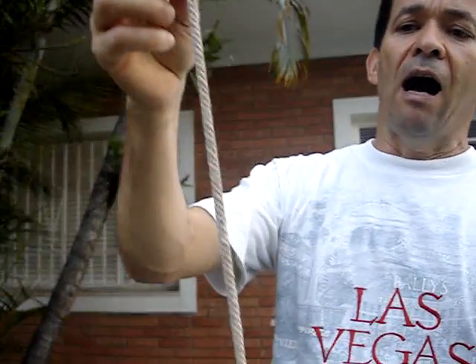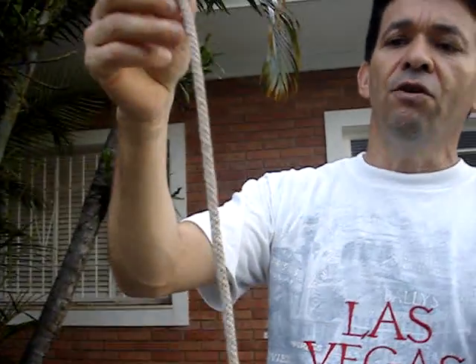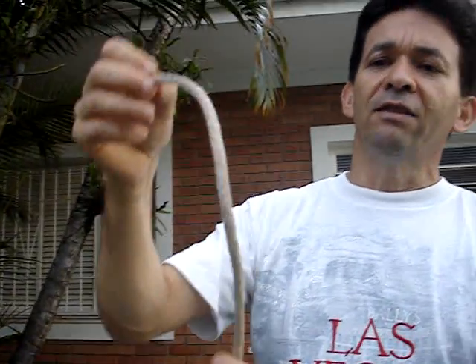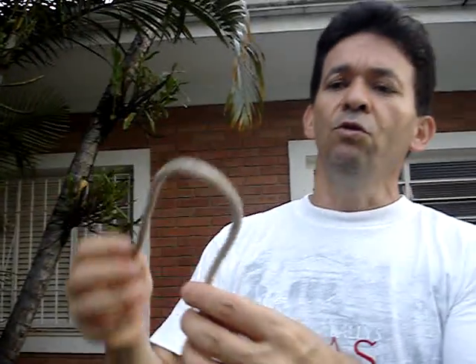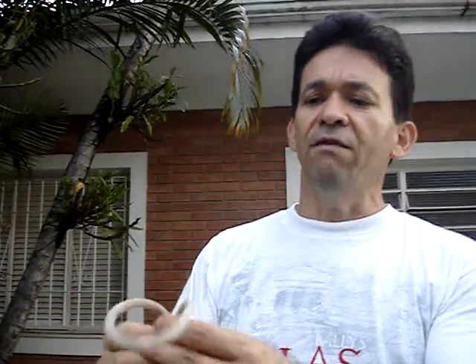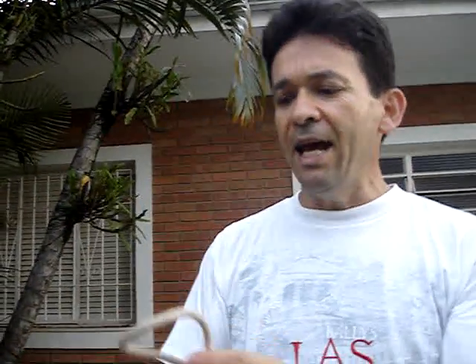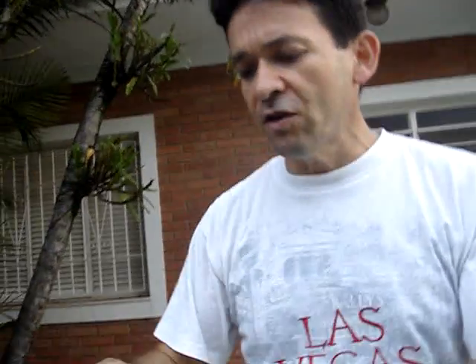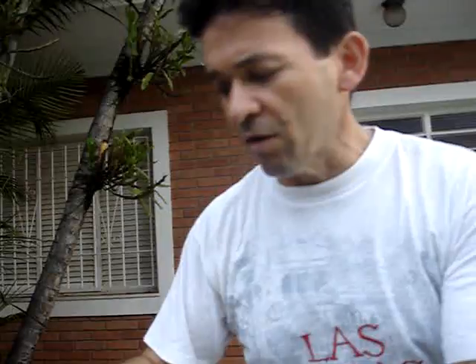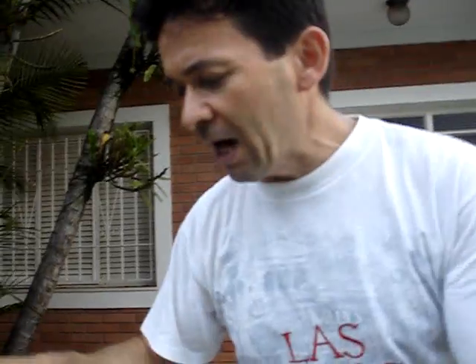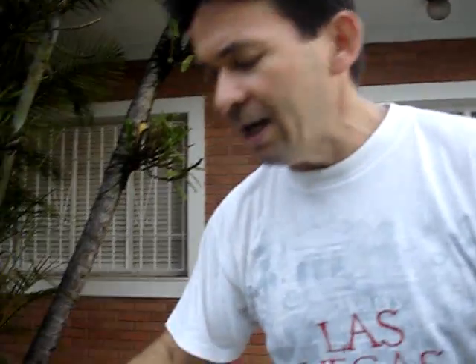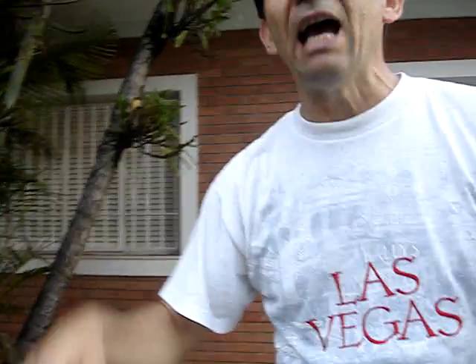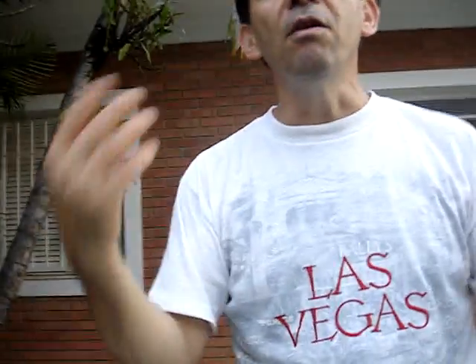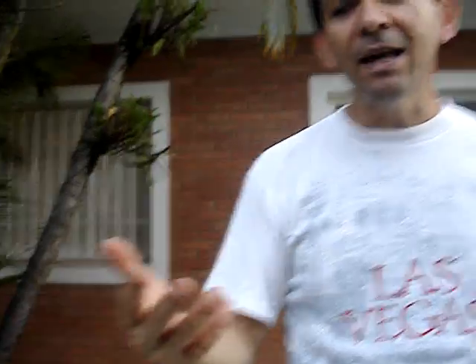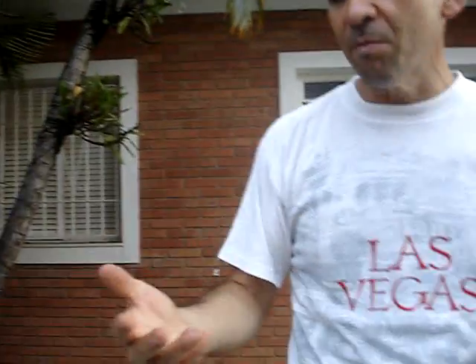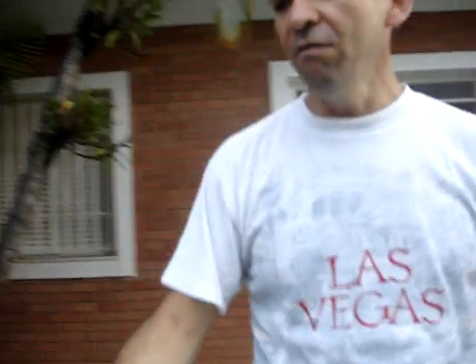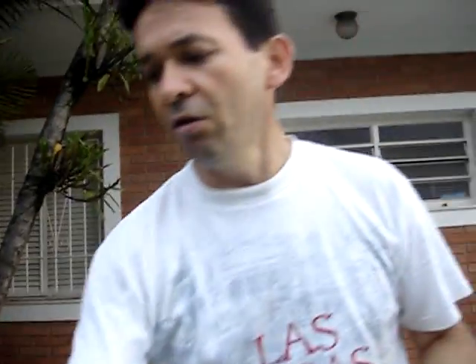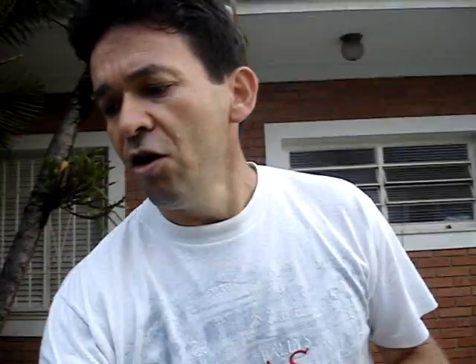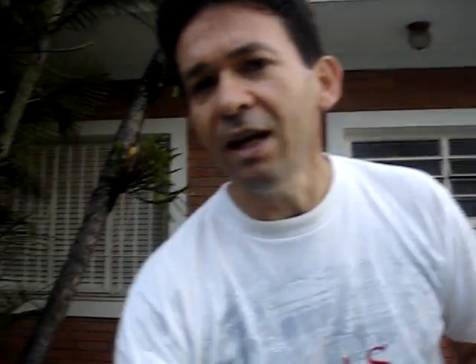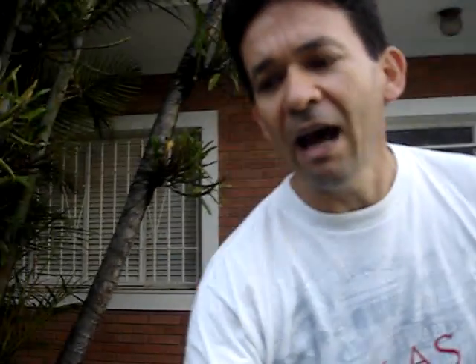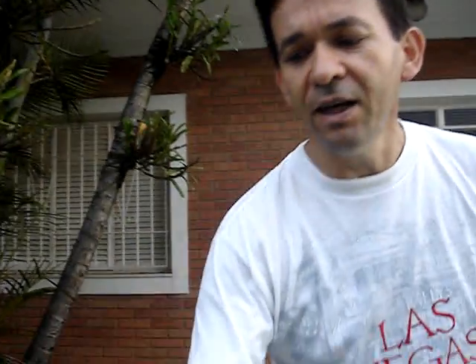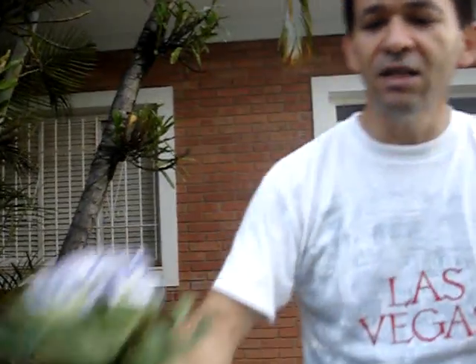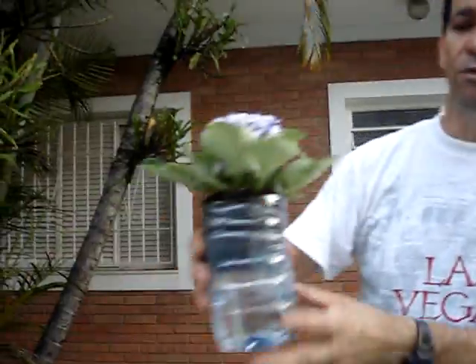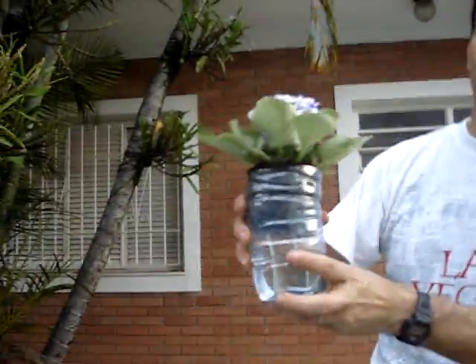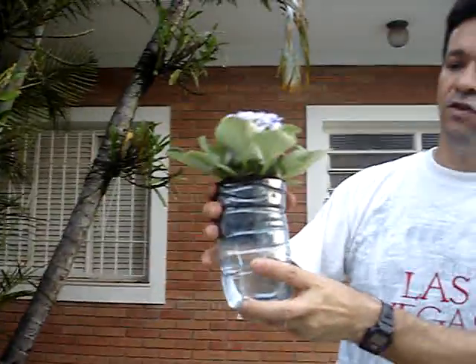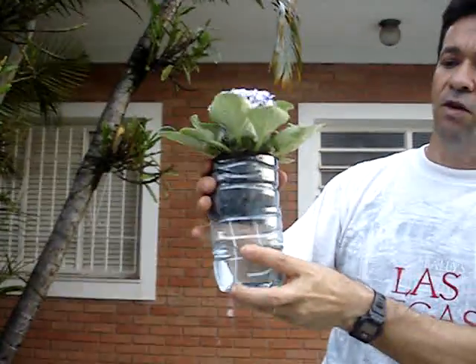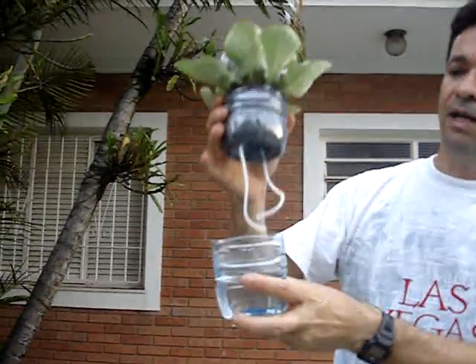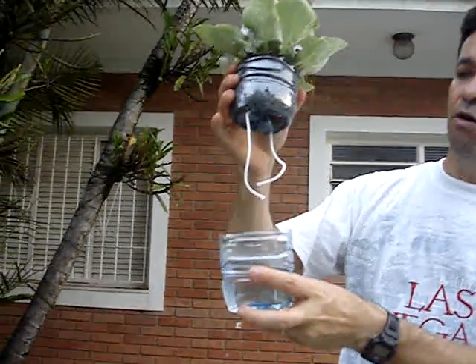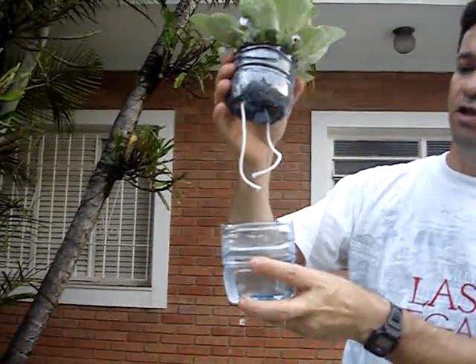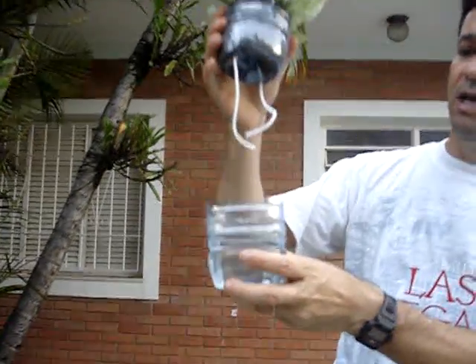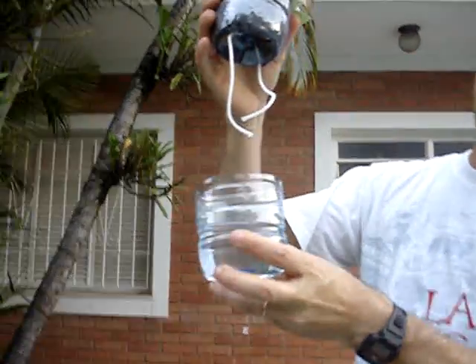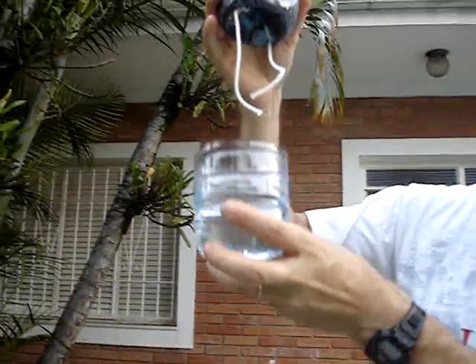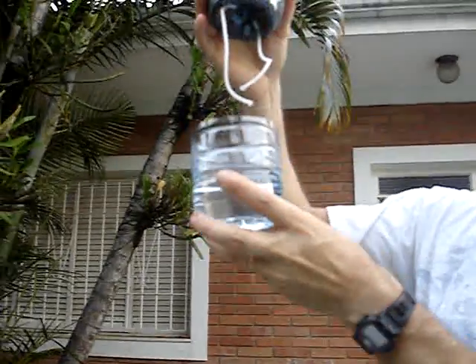I figured out that we could have an enhanced system. And nowadays I have three patents. But even so, you can have a very nice self-watering system that you can make at home.